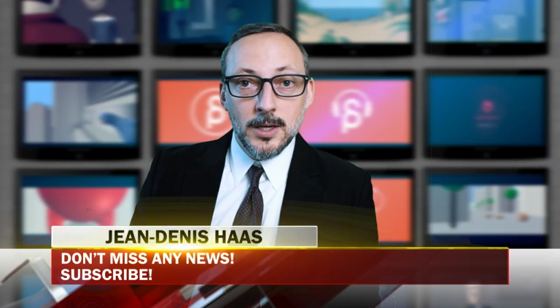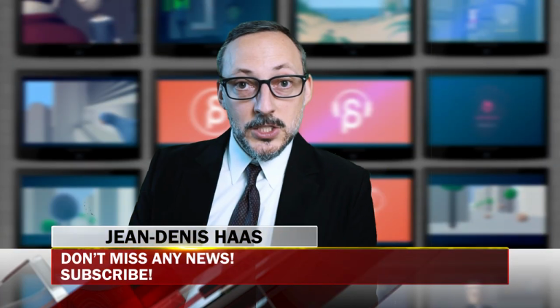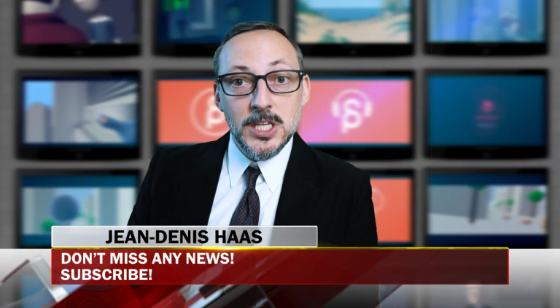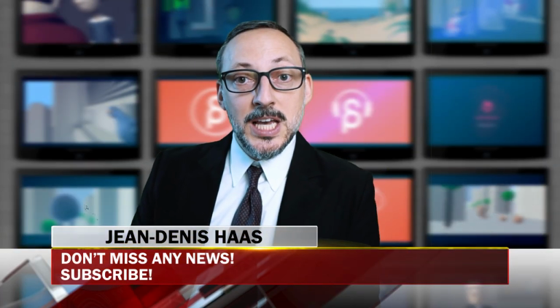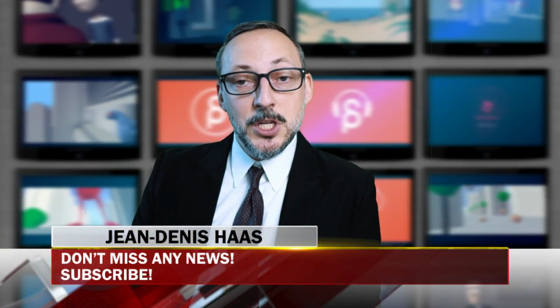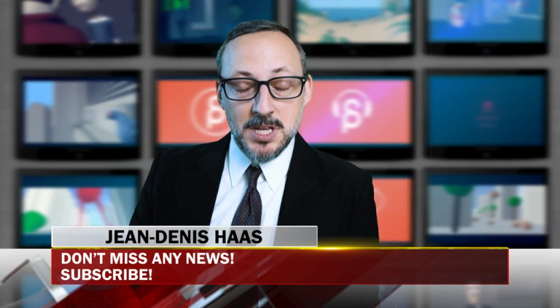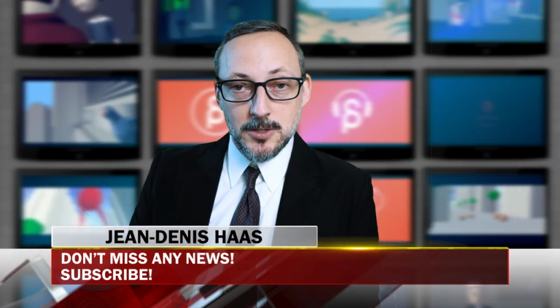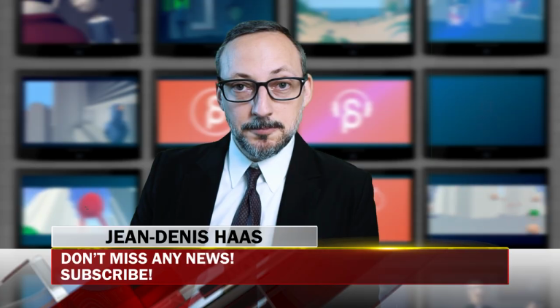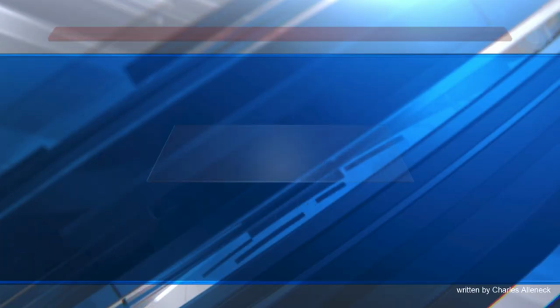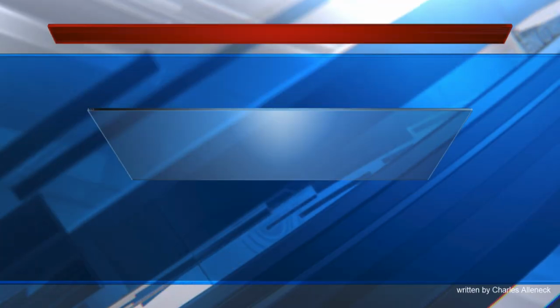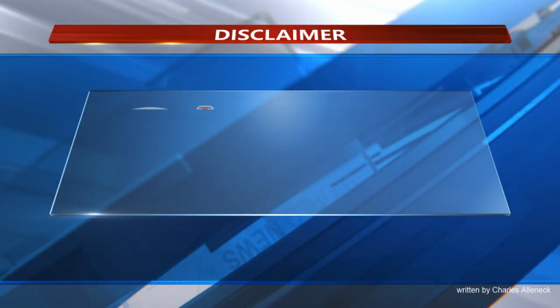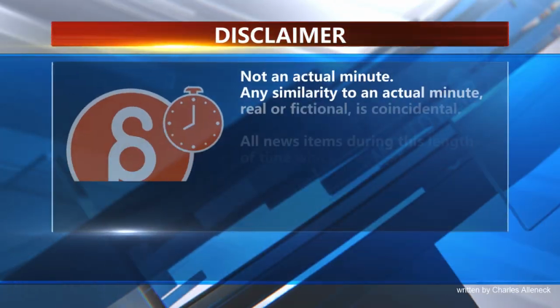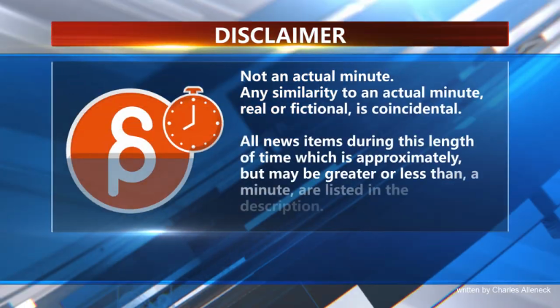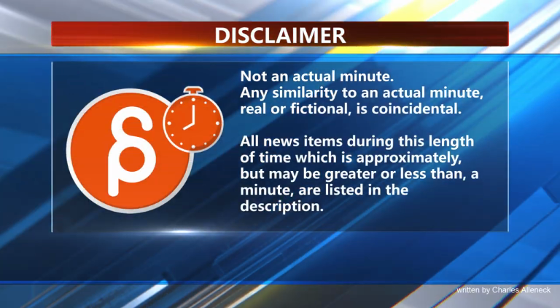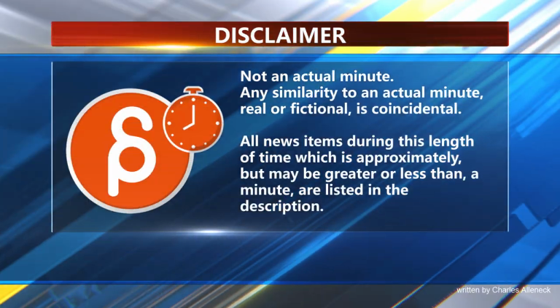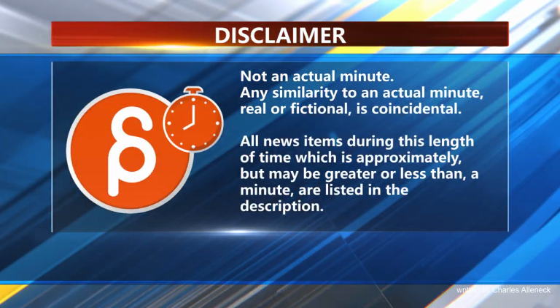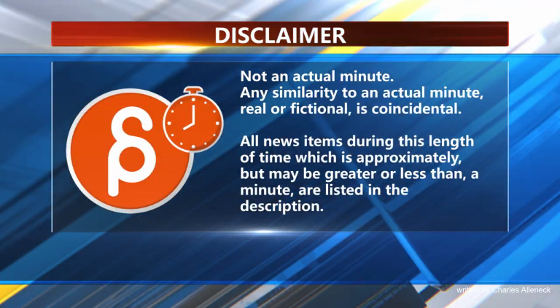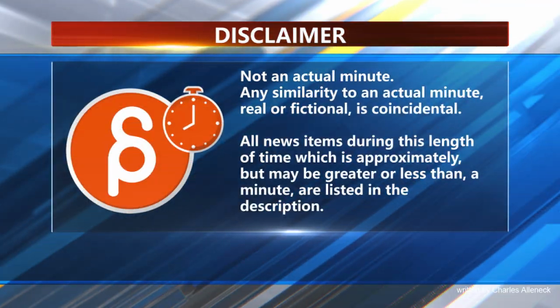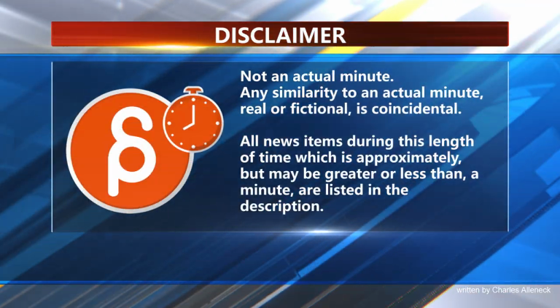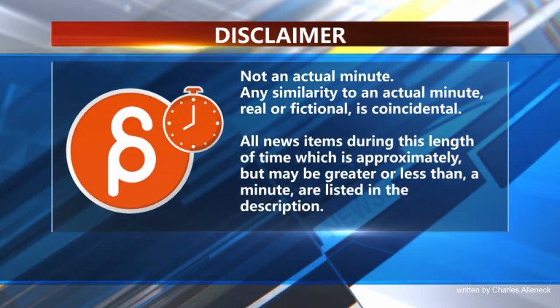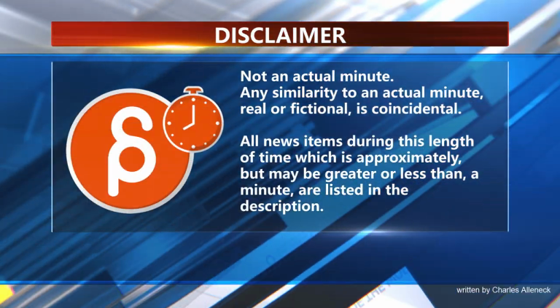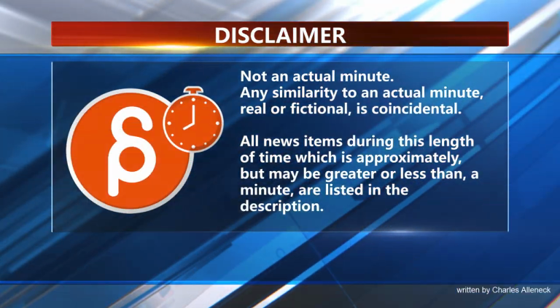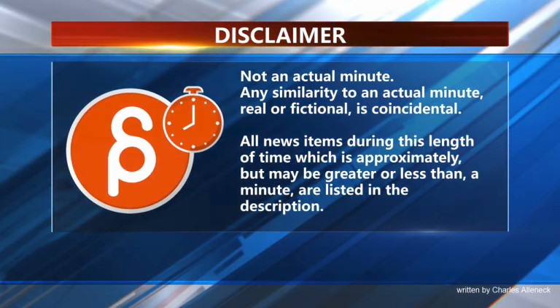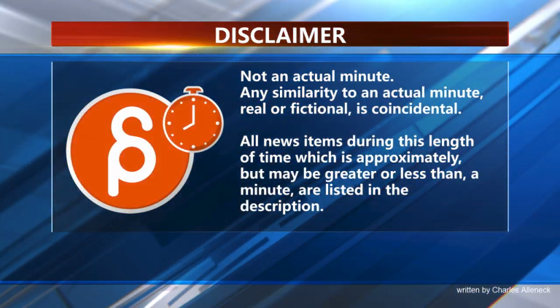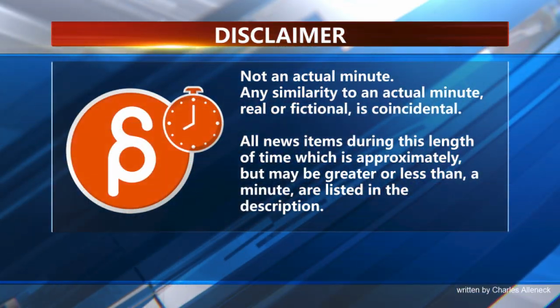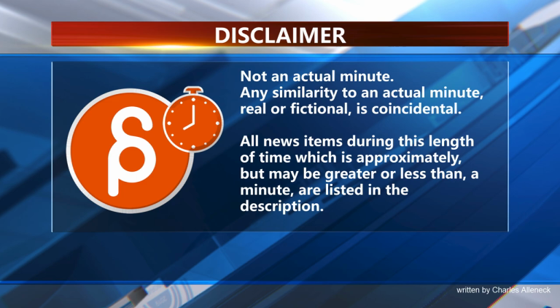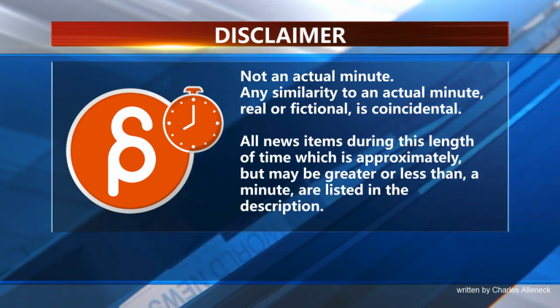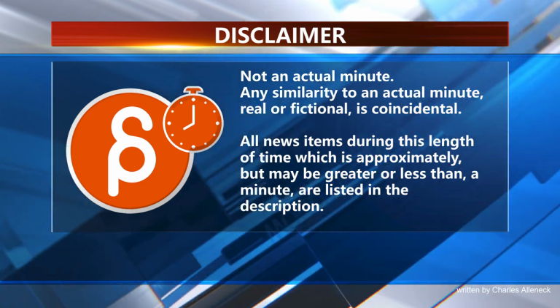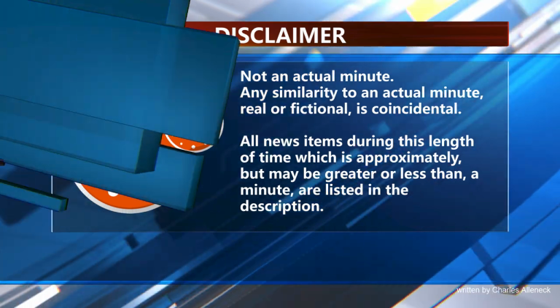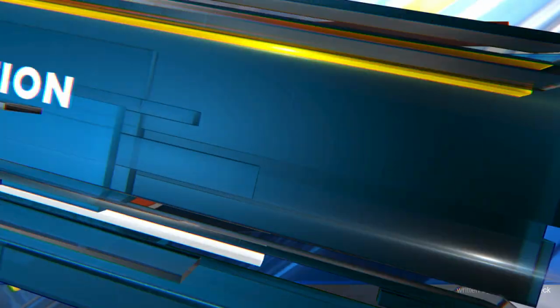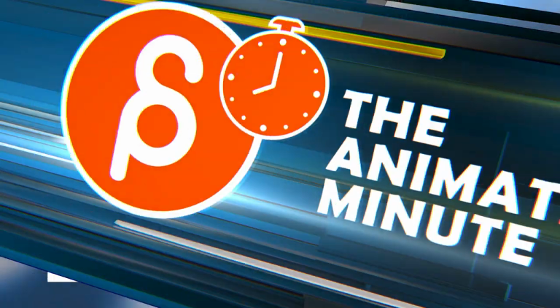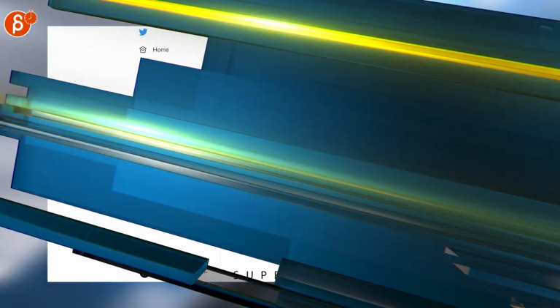This is the Animation Minute. As always, let's start with Jobs.